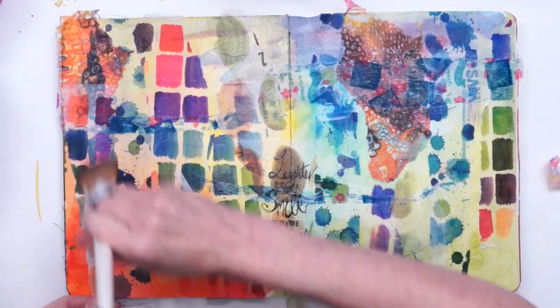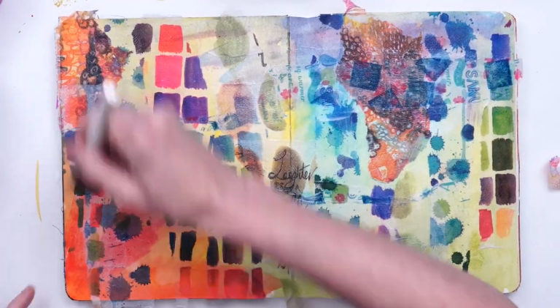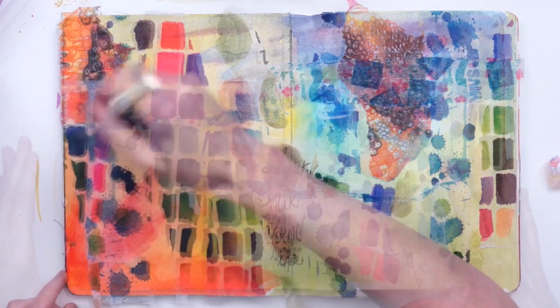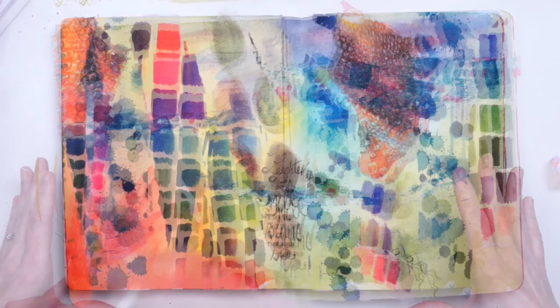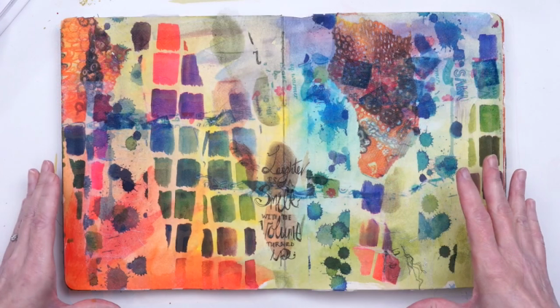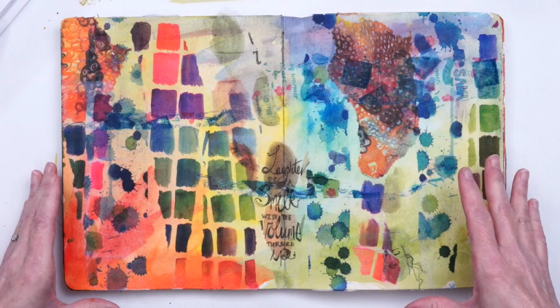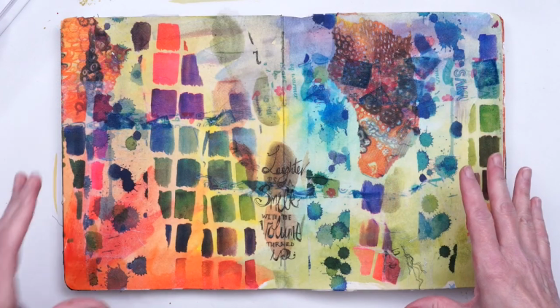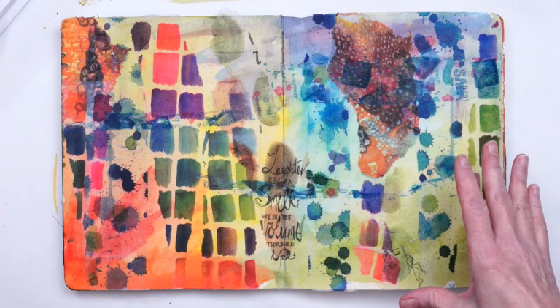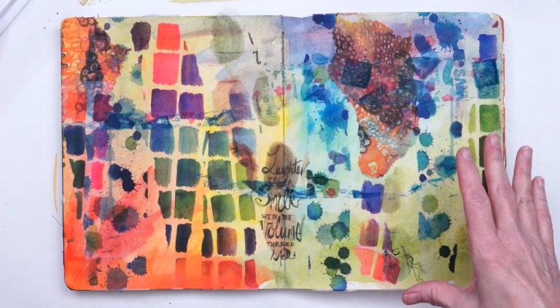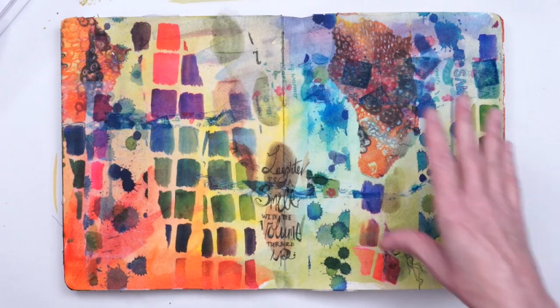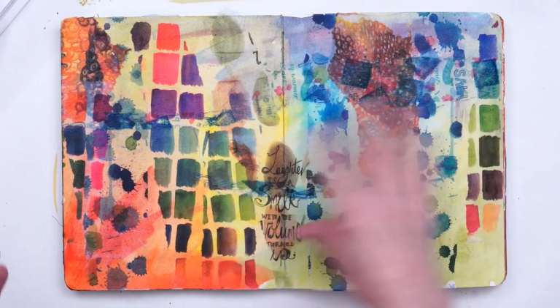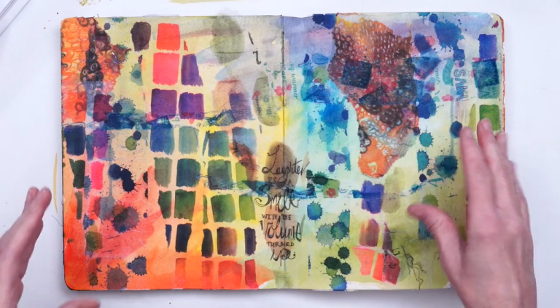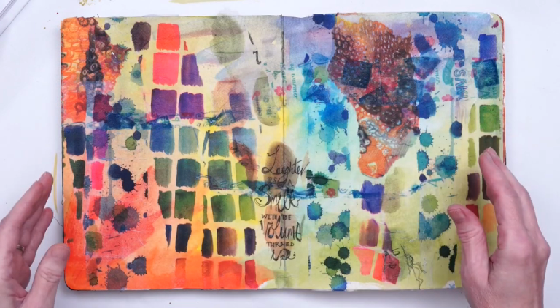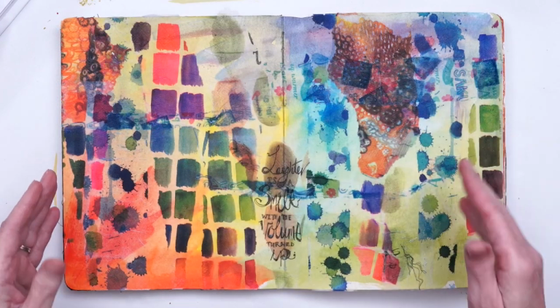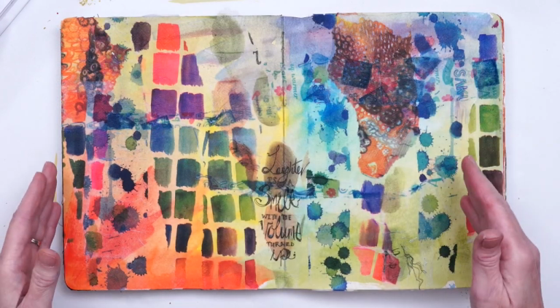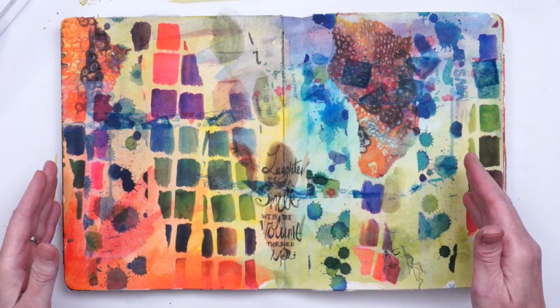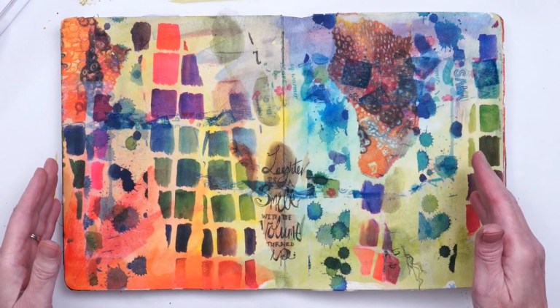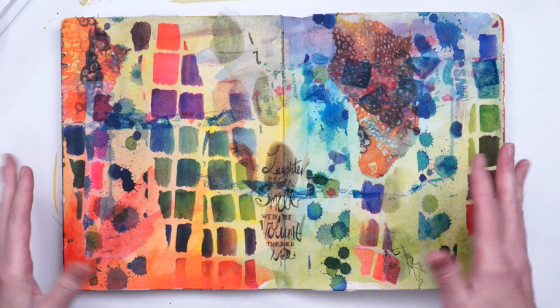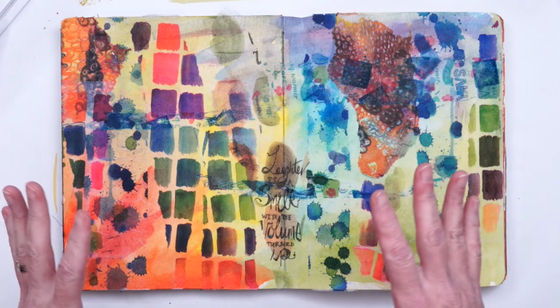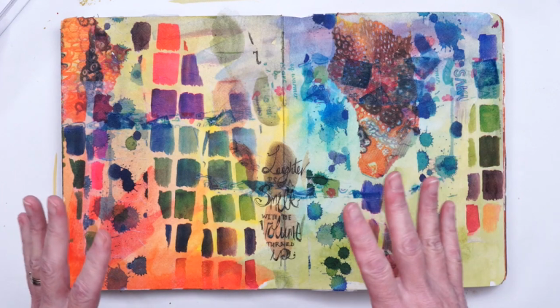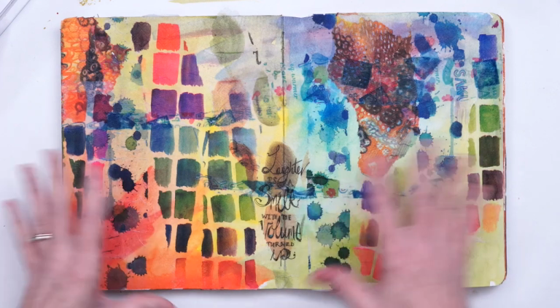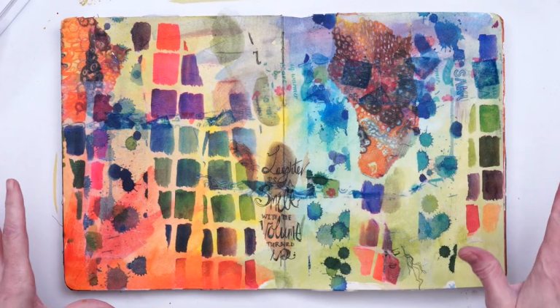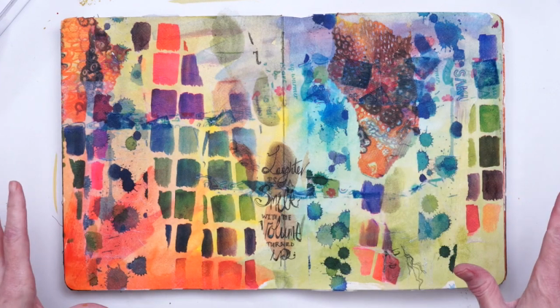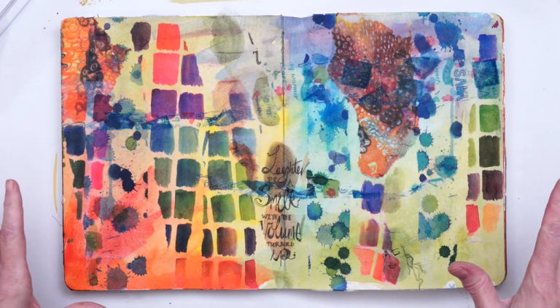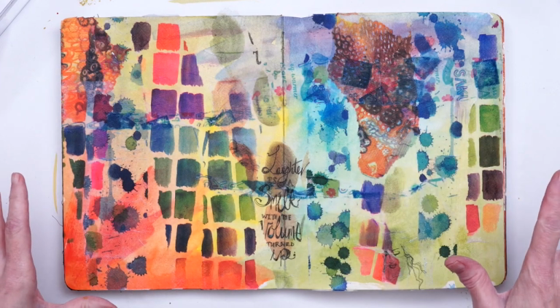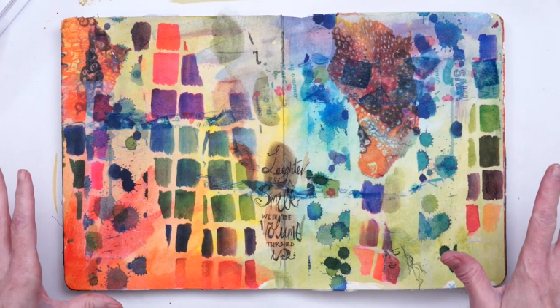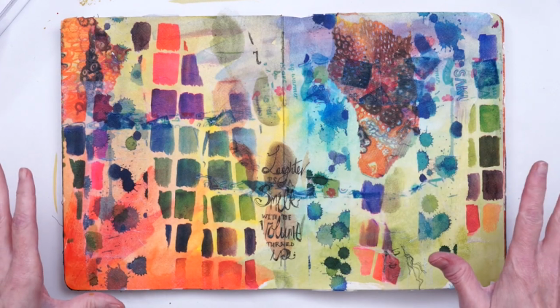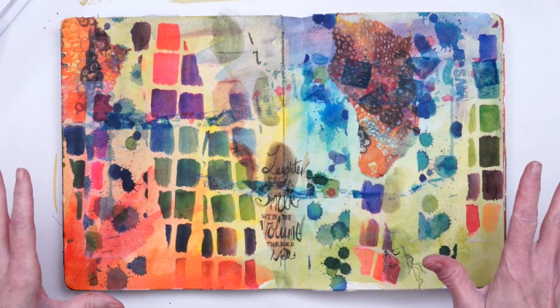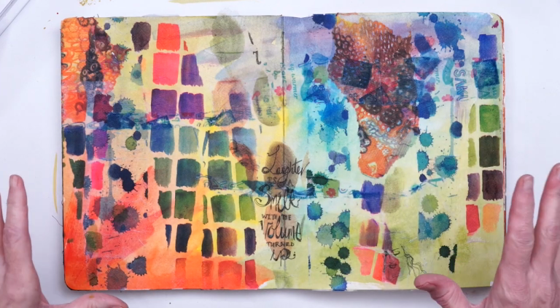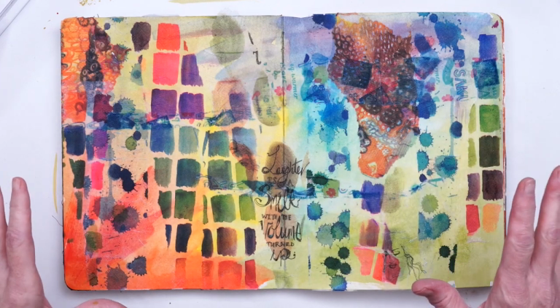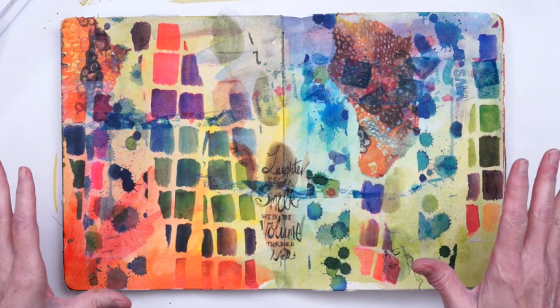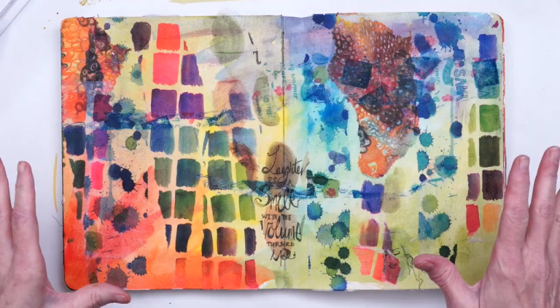As you can see, the white parts of the napkins just melted away into the background and became very transparent.